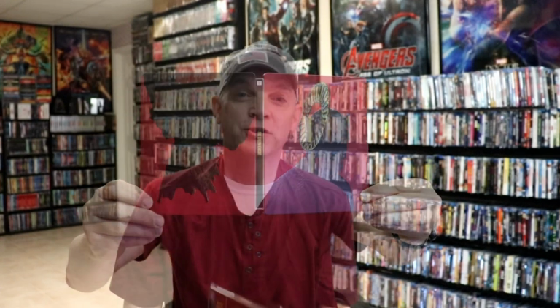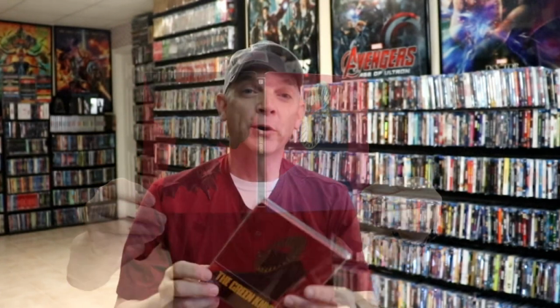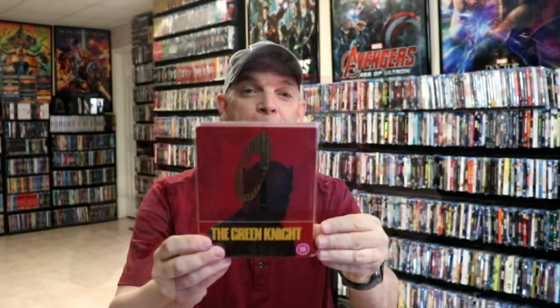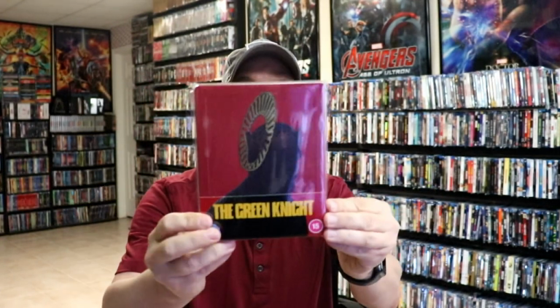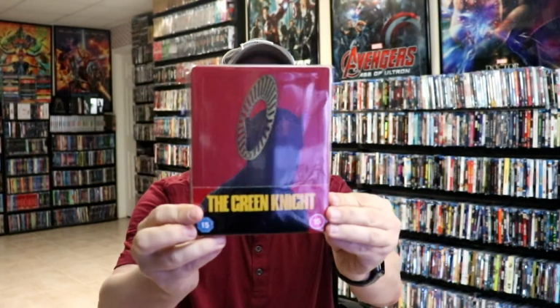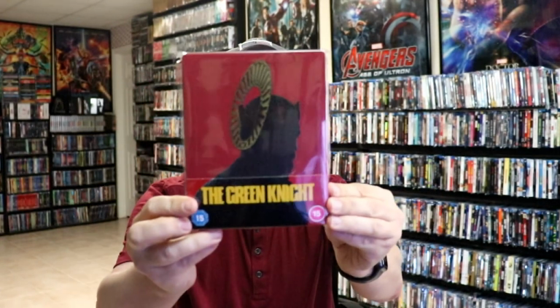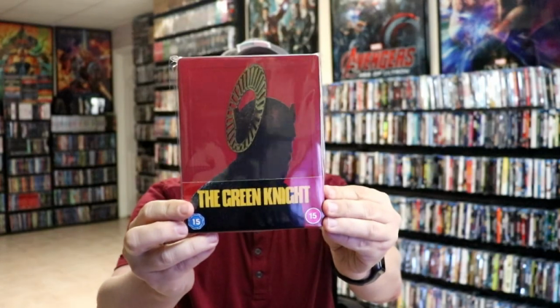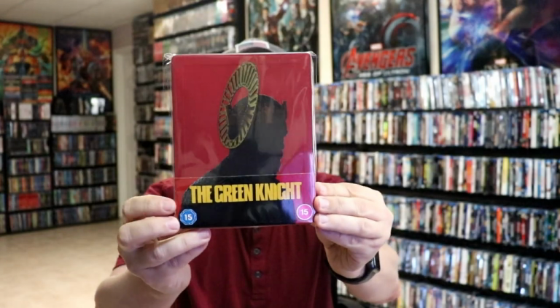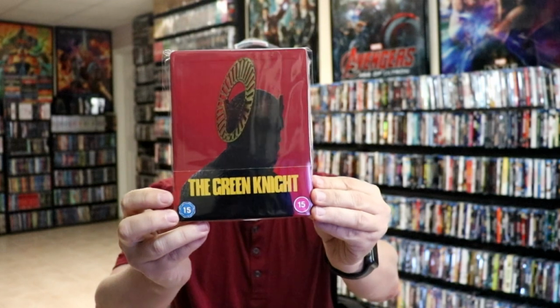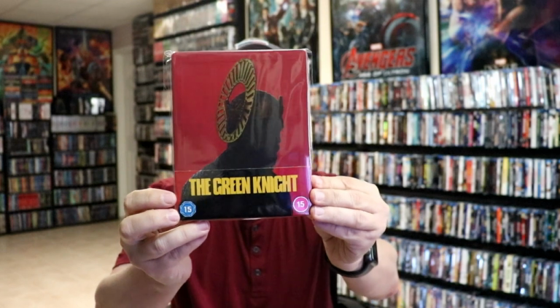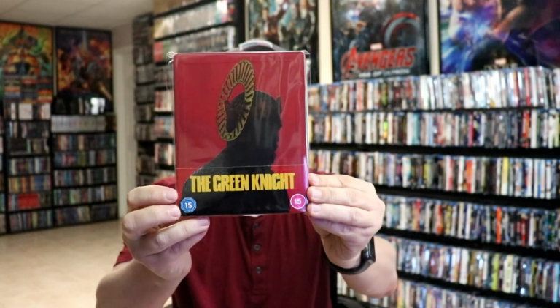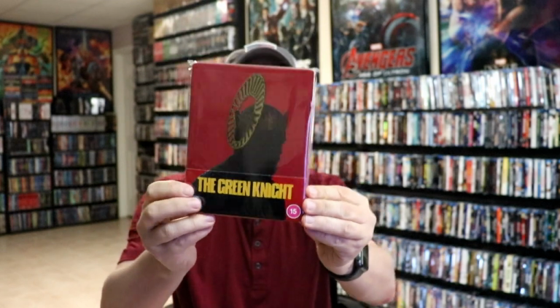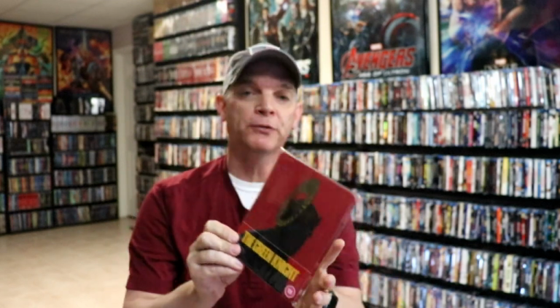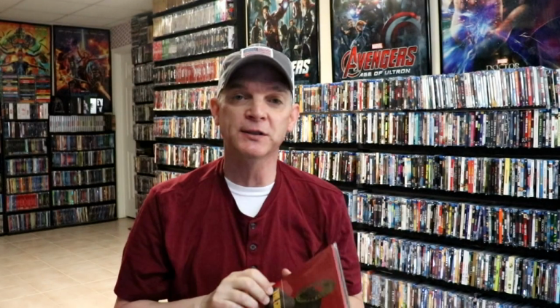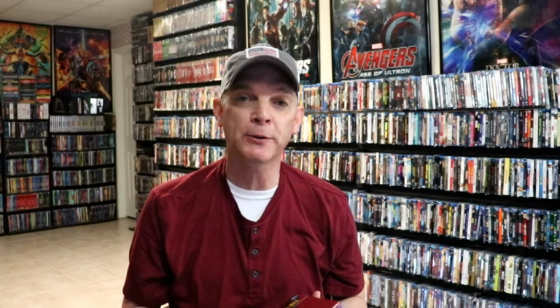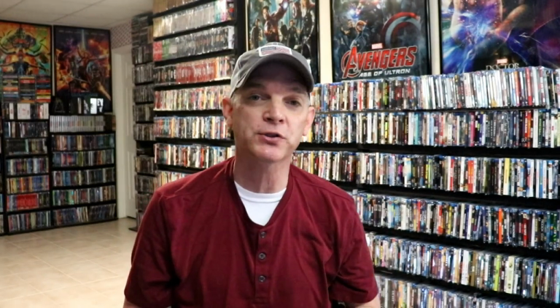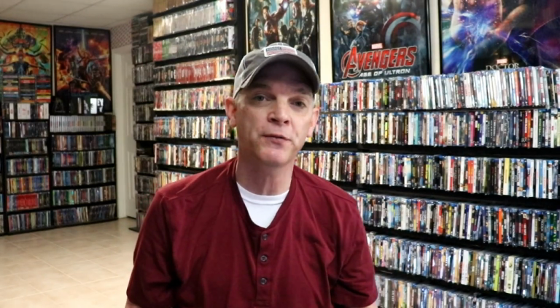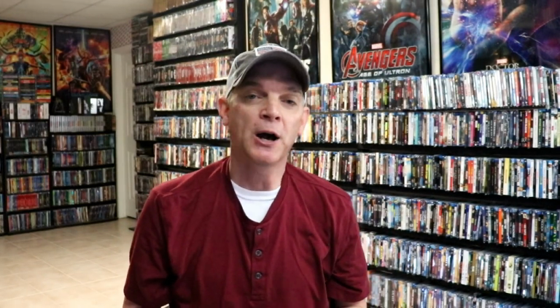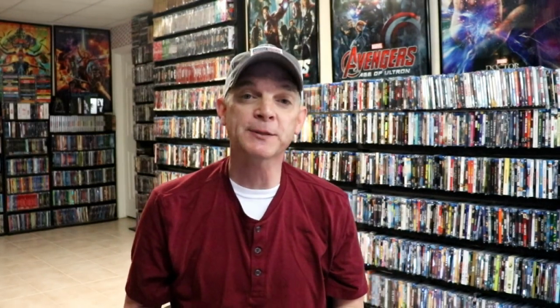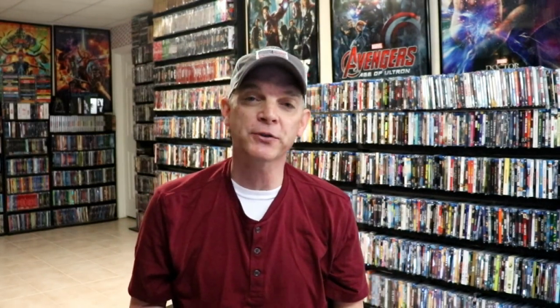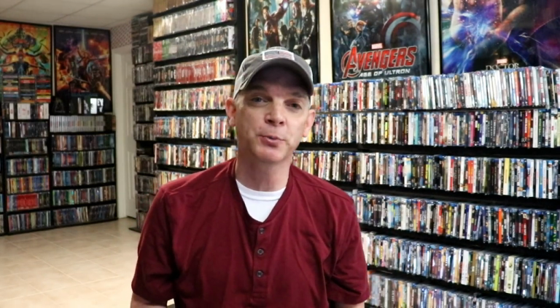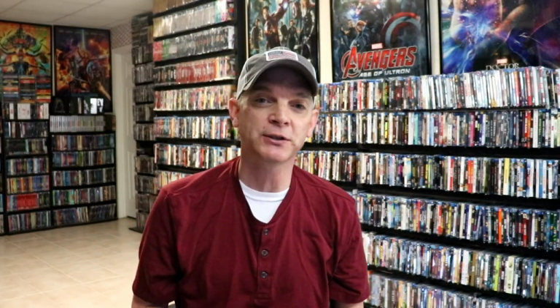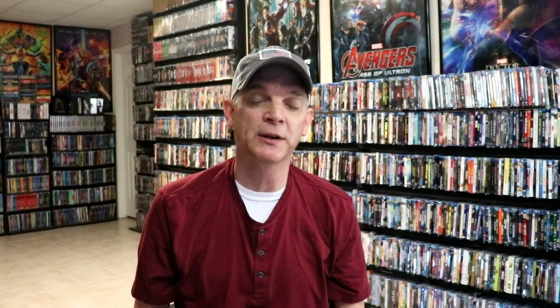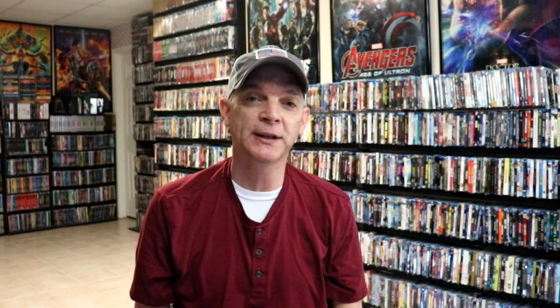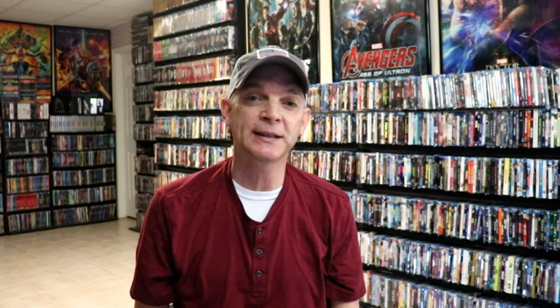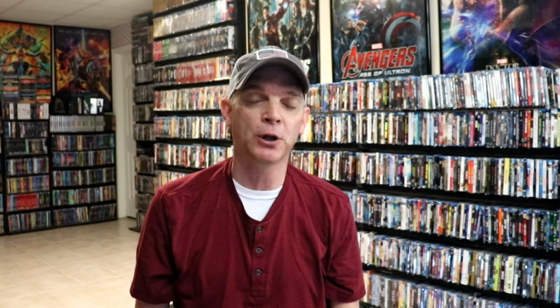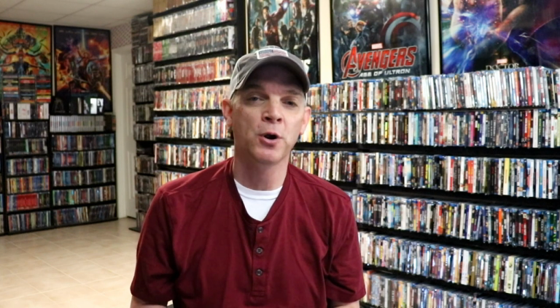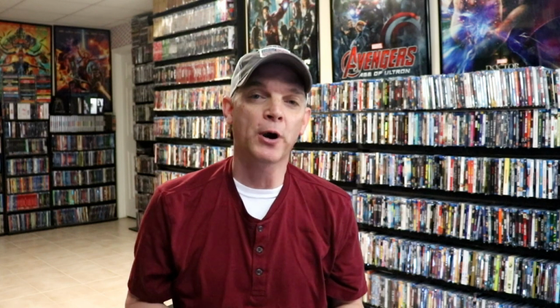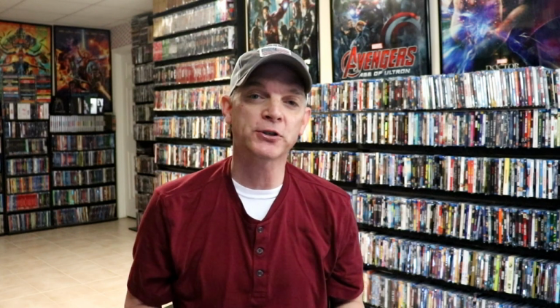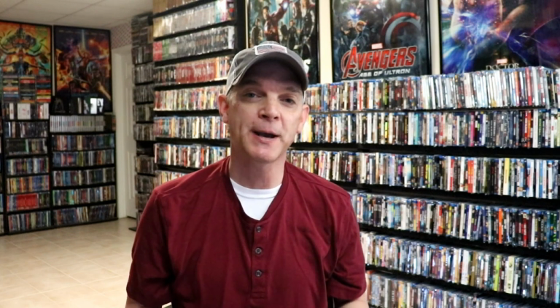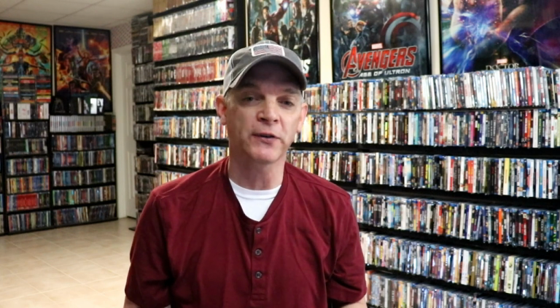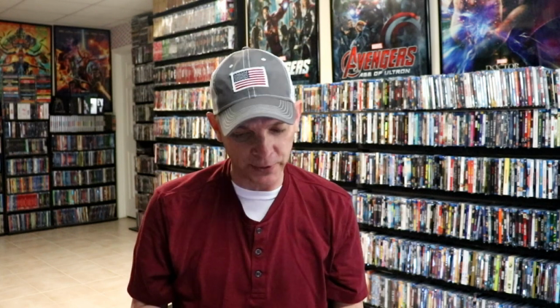I've gone ahead and placed this Steelbook inside a protective bag. This bag will help keep the Steelbook from getting scuffed up on the shelf up against my other Steelbooks. I do have an affiliate link down below where I purchased these bags off of Amazon.